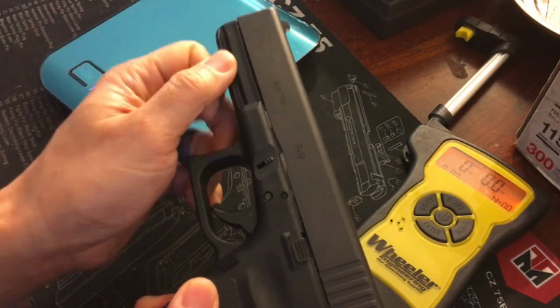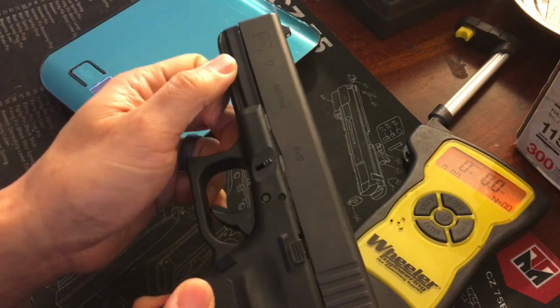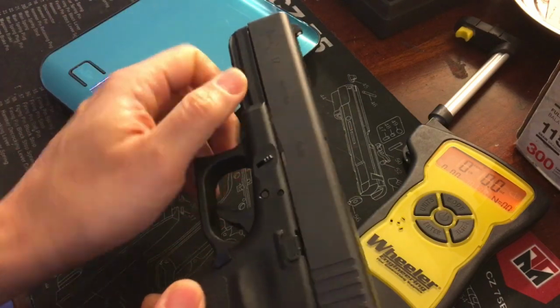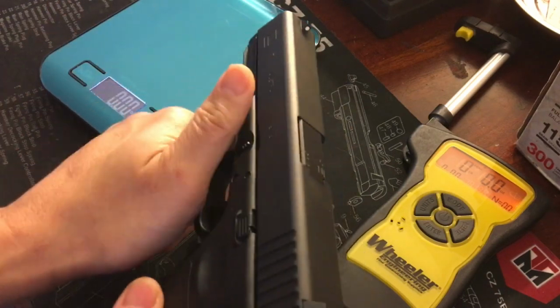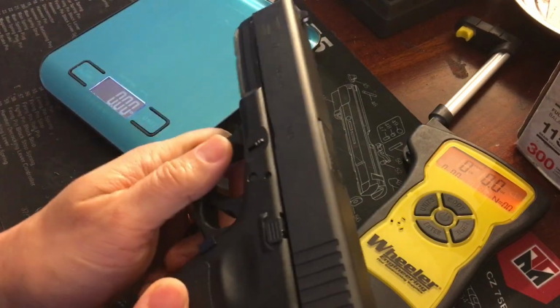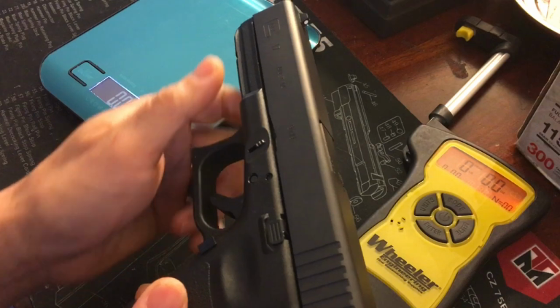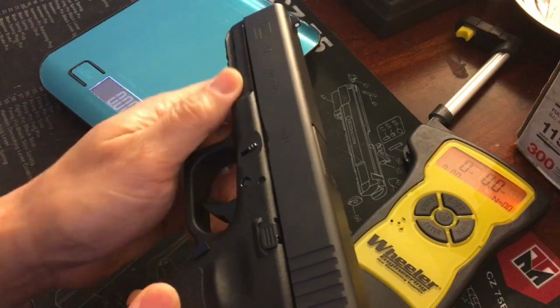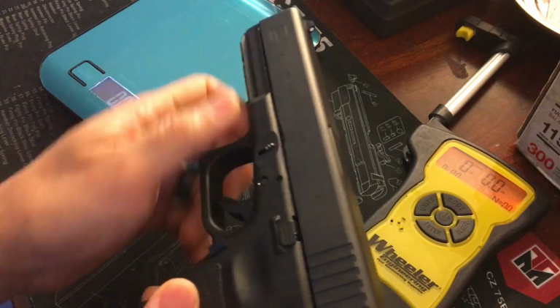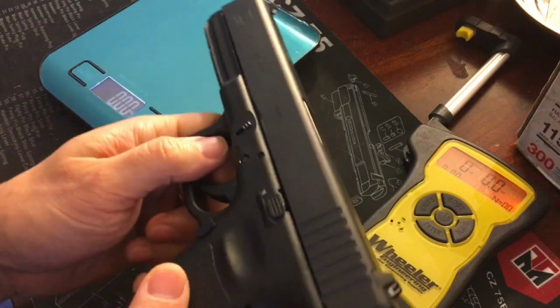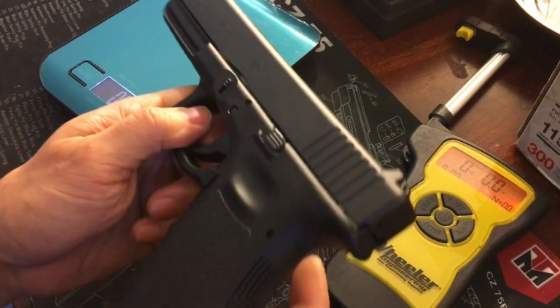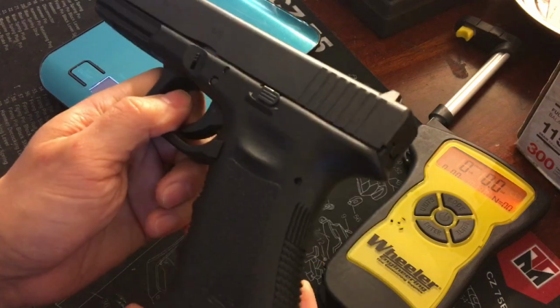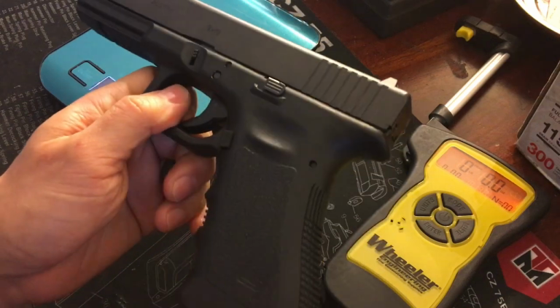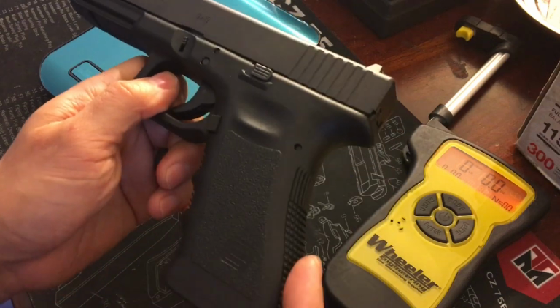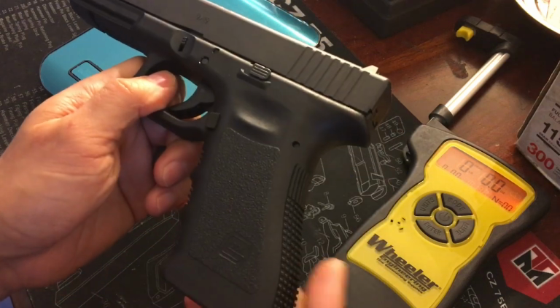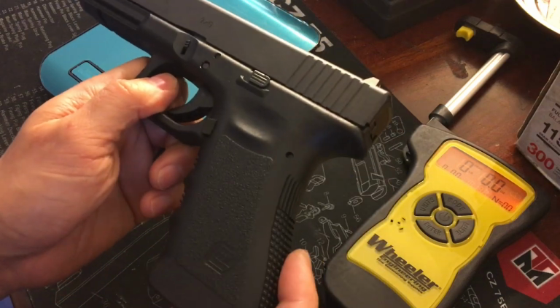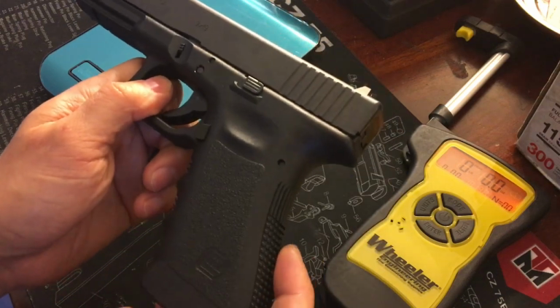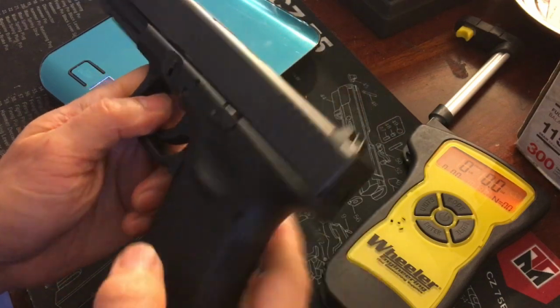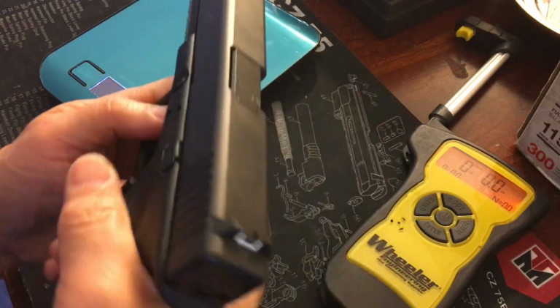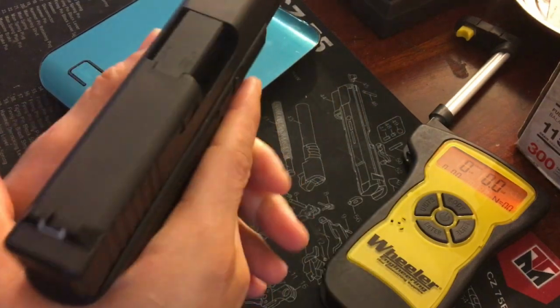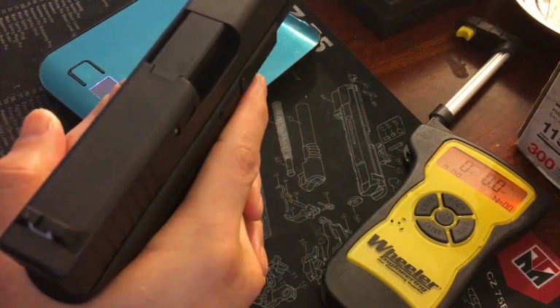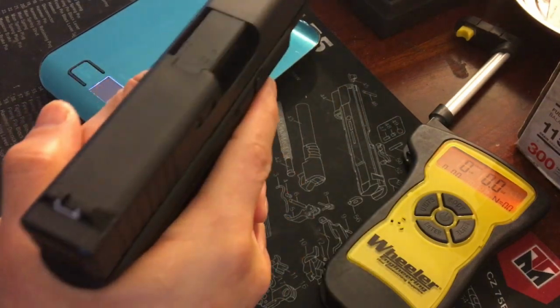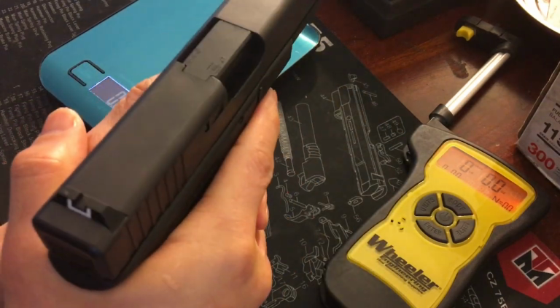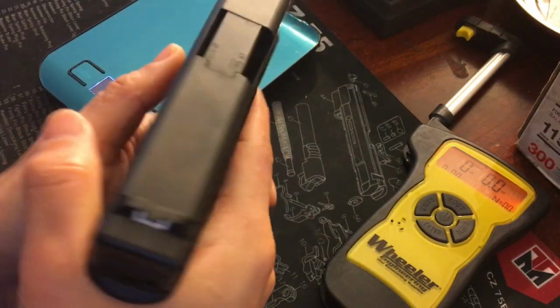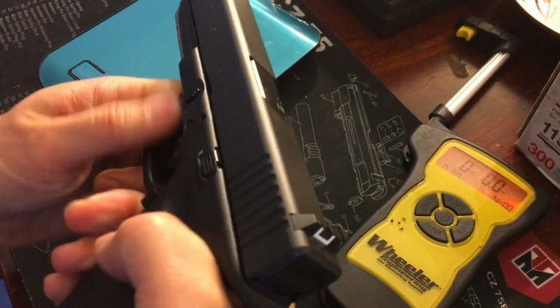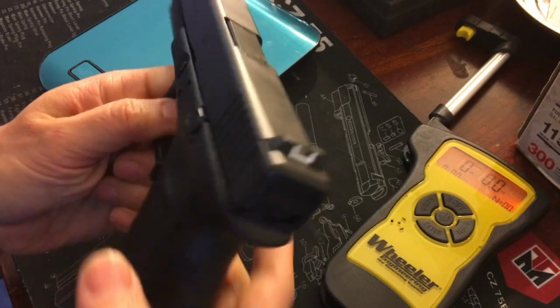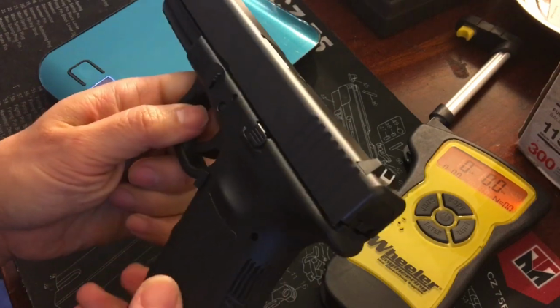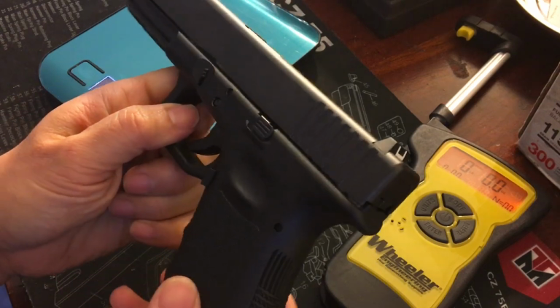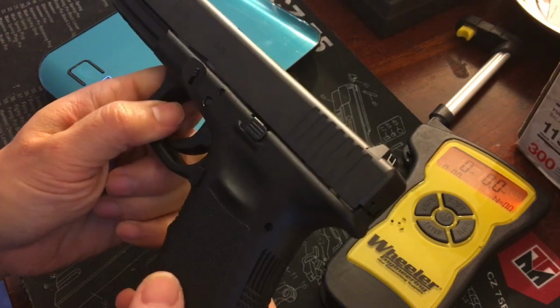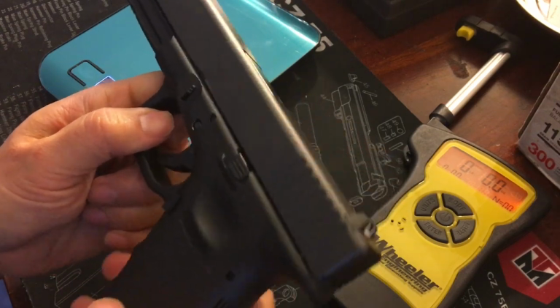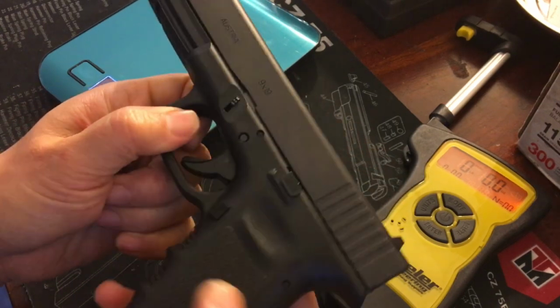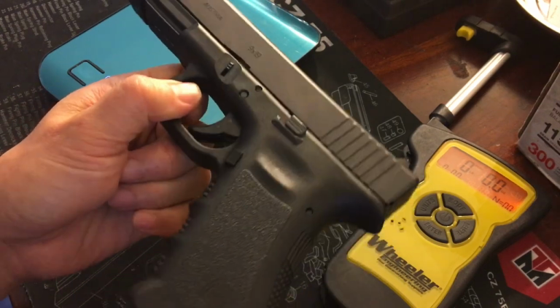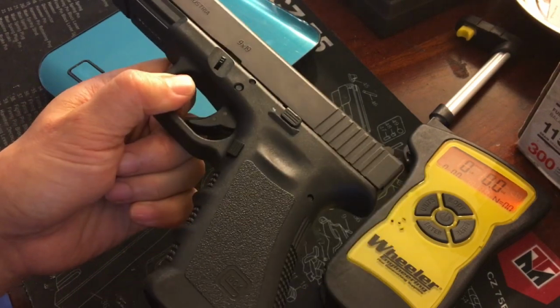We're going to put an SJC Custom steel magwell on the bottom and an SJC Customs frame weight with a thumb rest on the frame — thanks to Steve for sending those parts. That should hopefully help balance out the feel between the top and bottom.